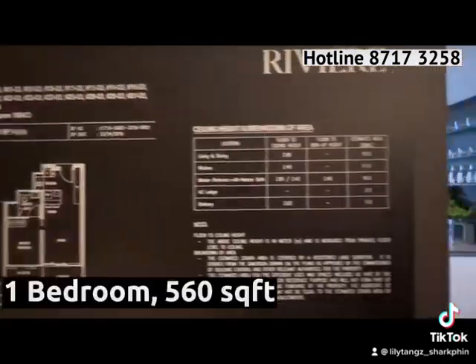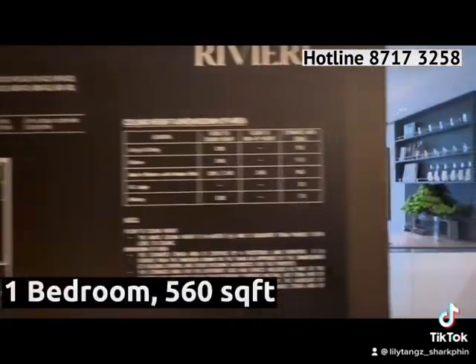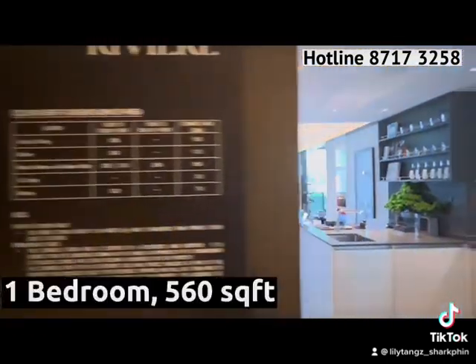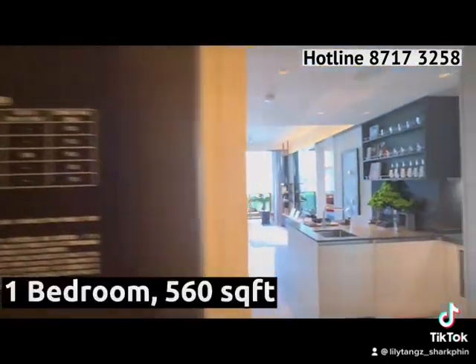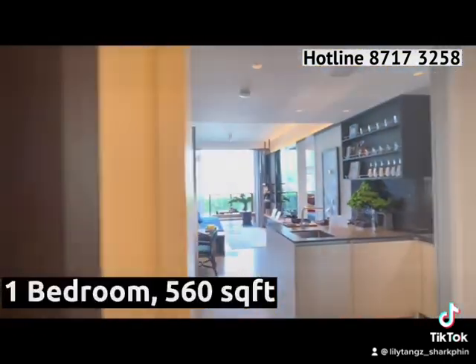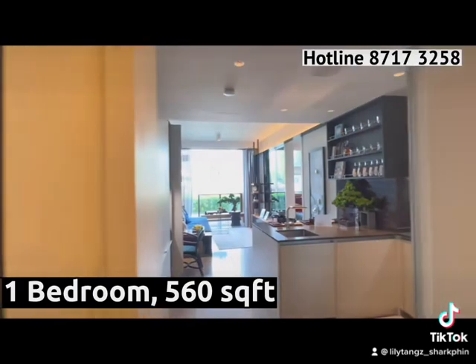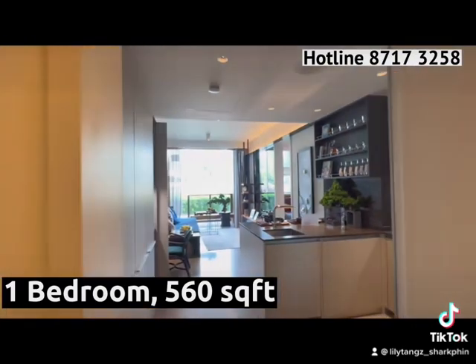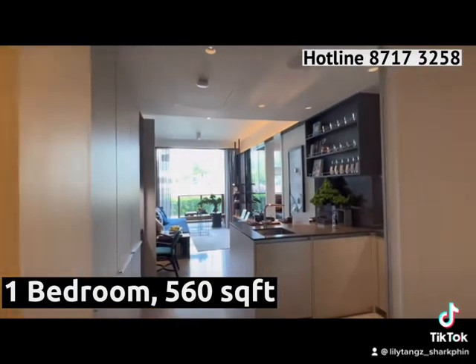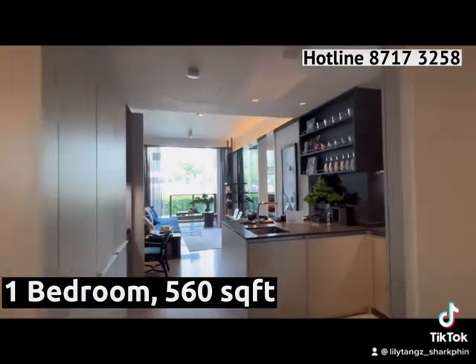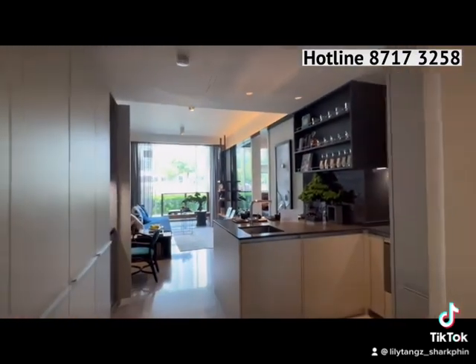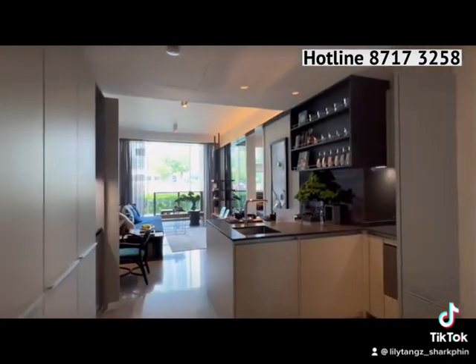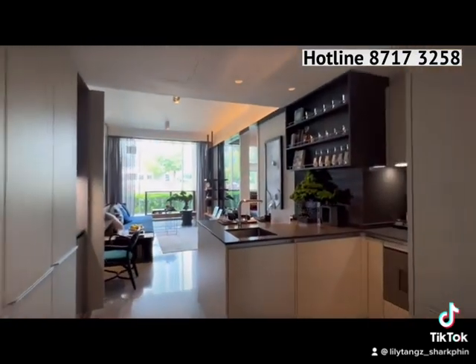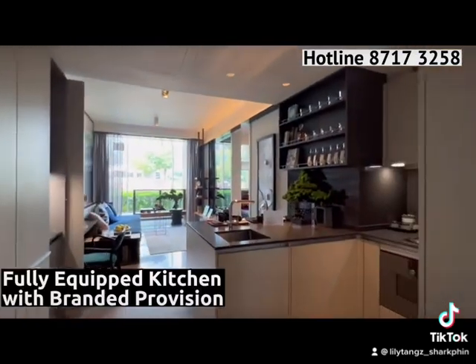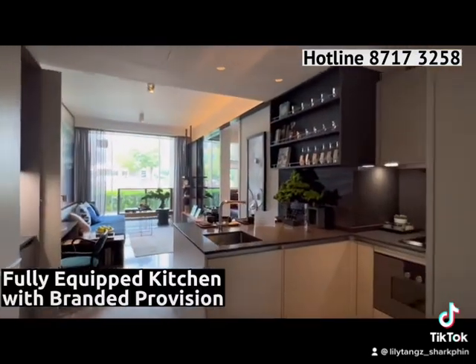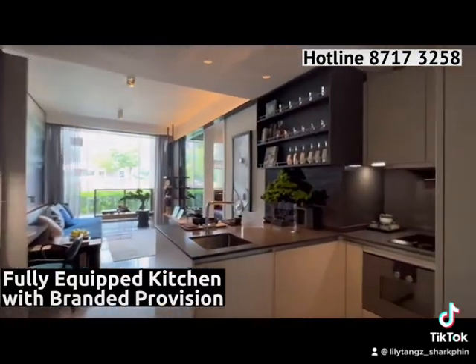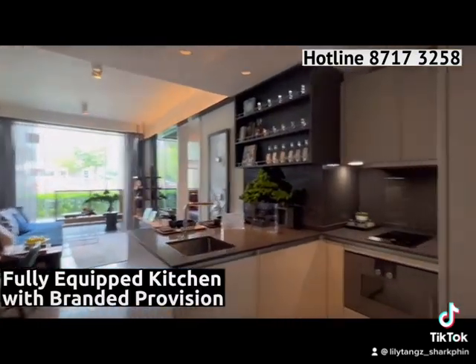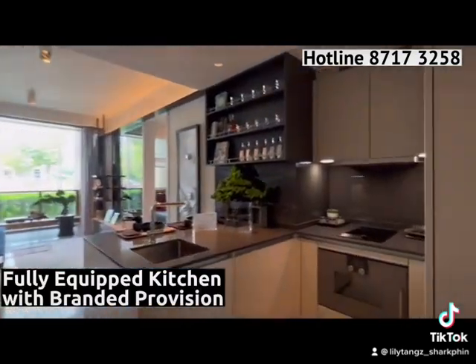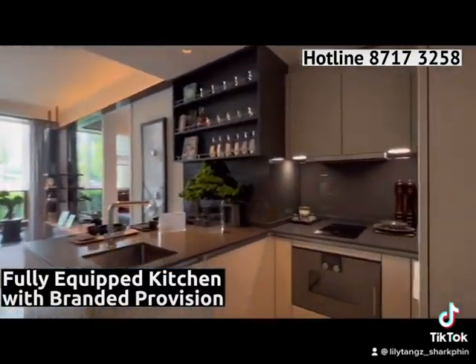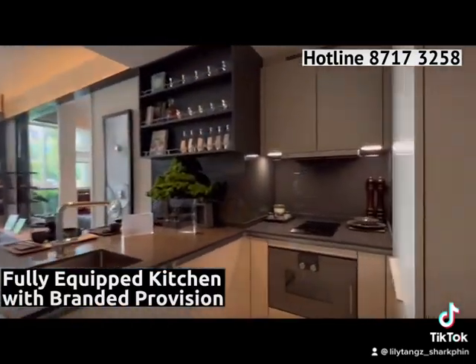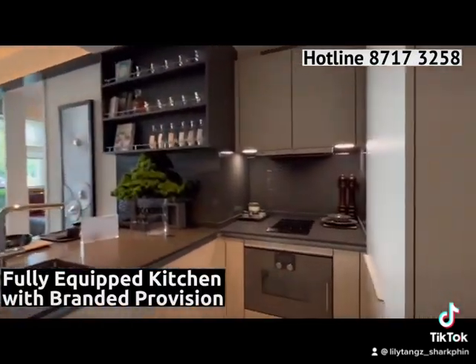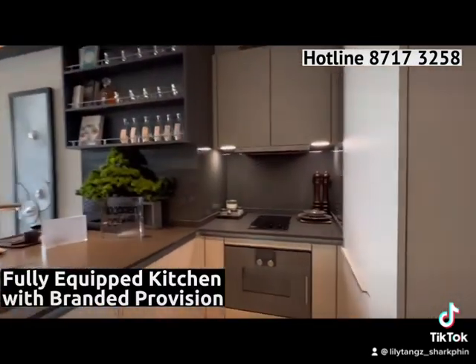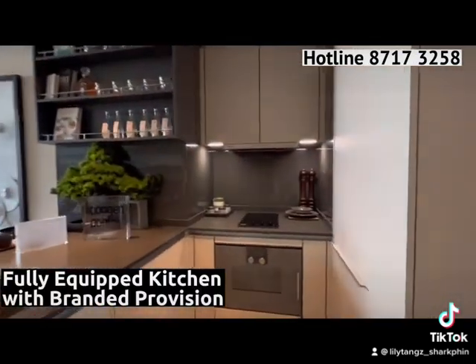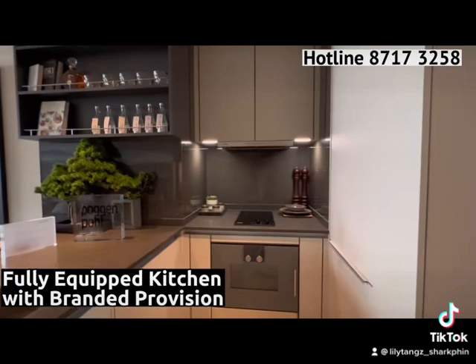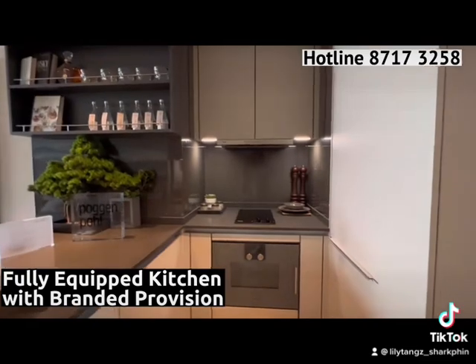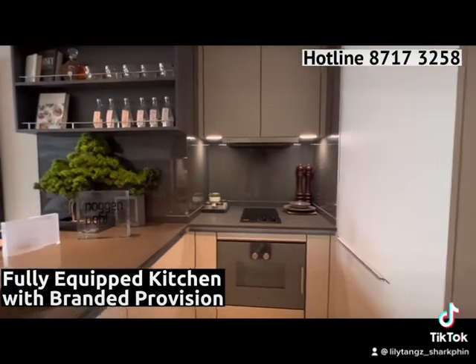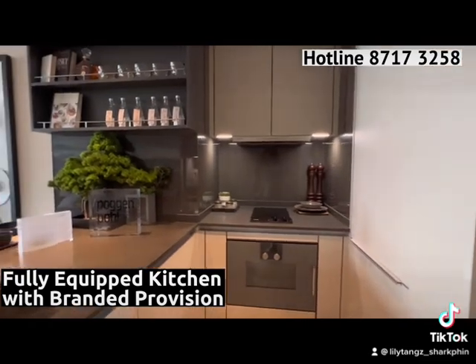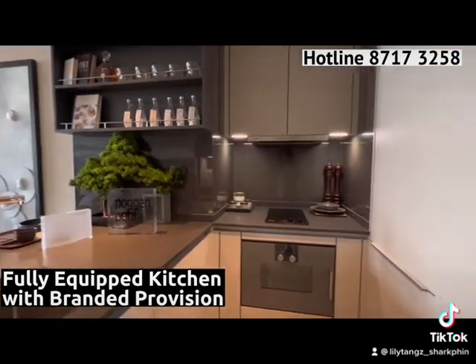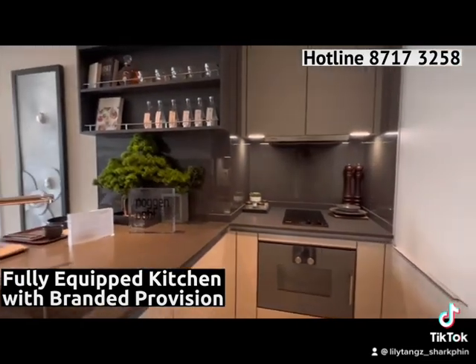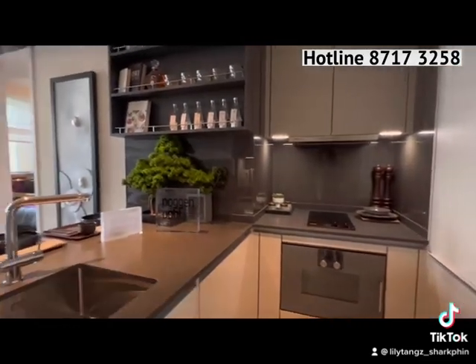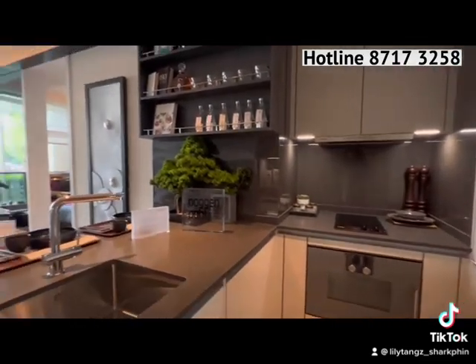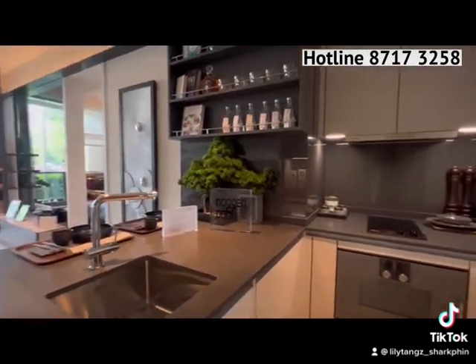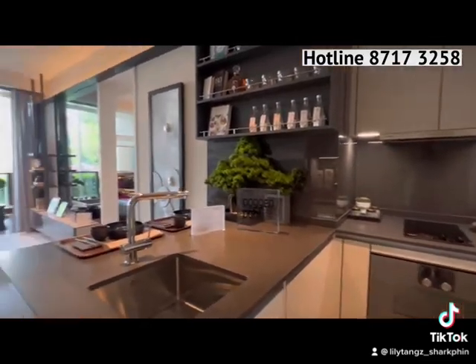Here we have the one-bedroom show flat, which is 560 square feet — a very rare size in today's context. This is very generously spacious.